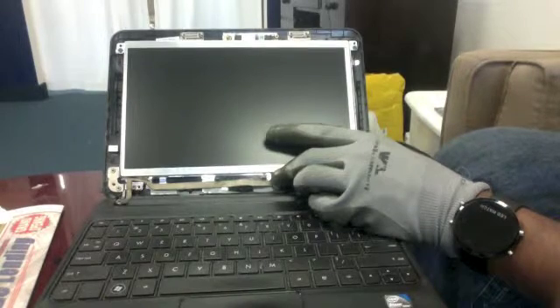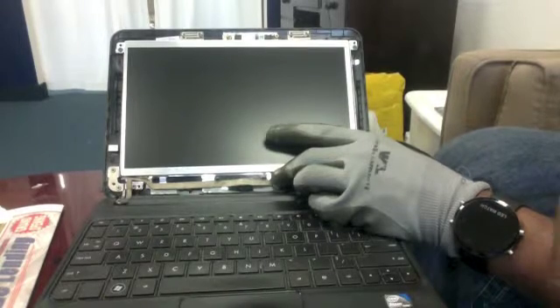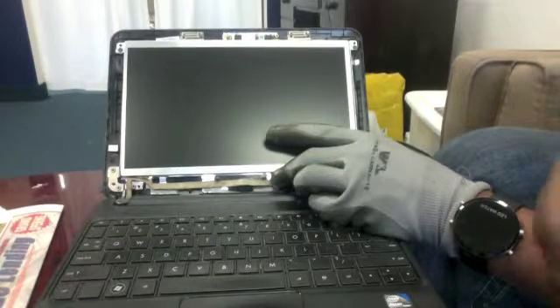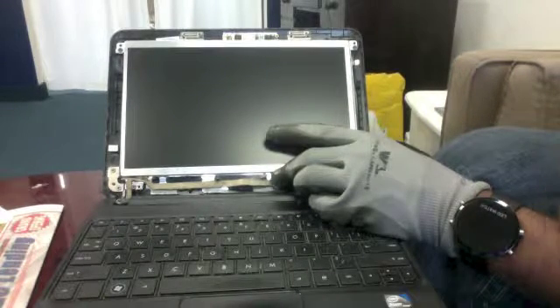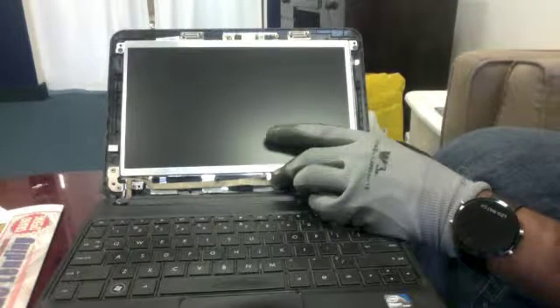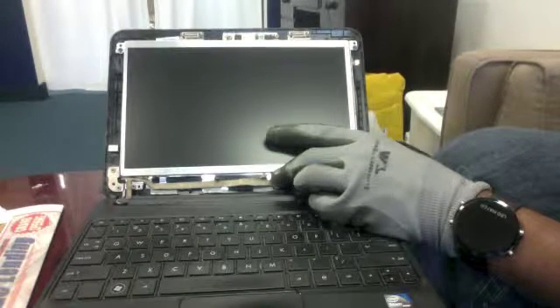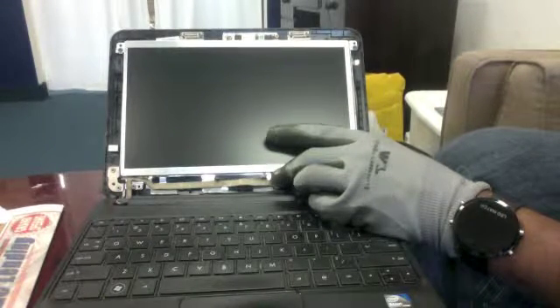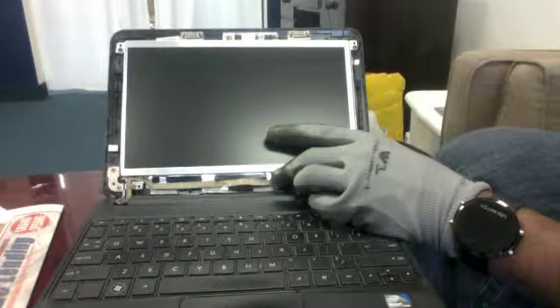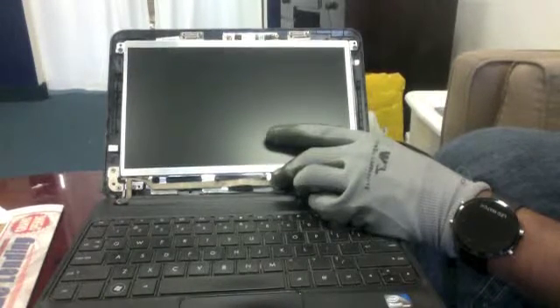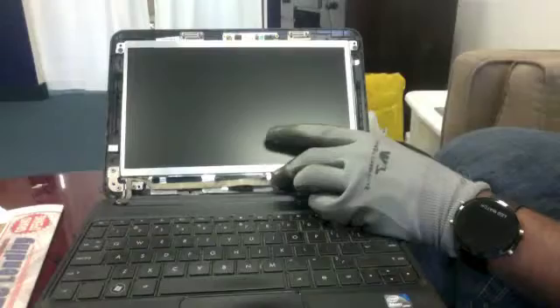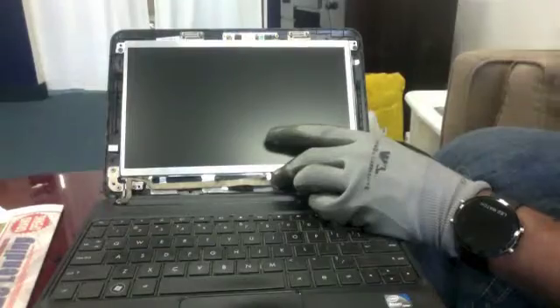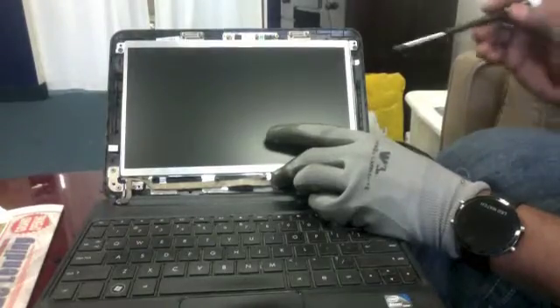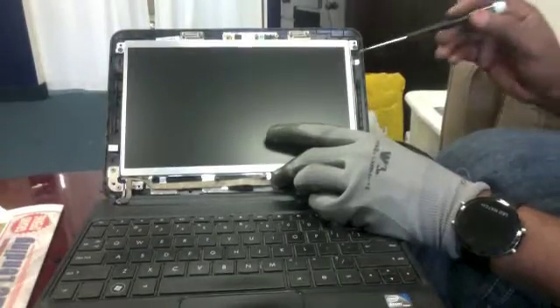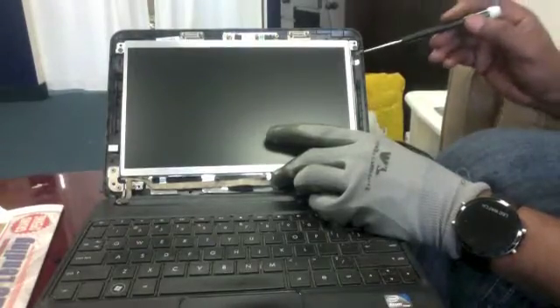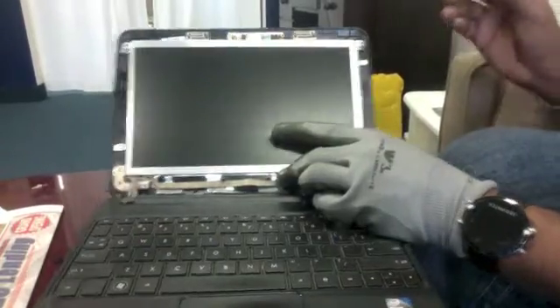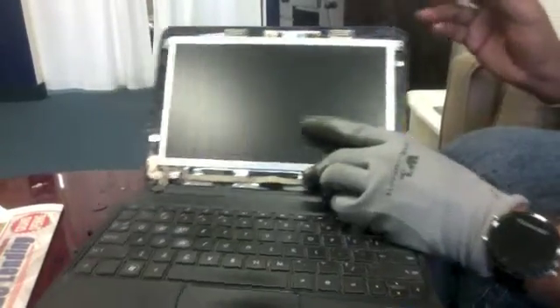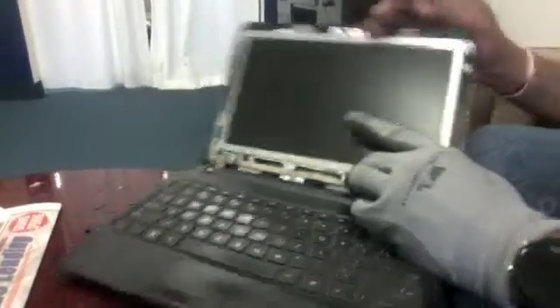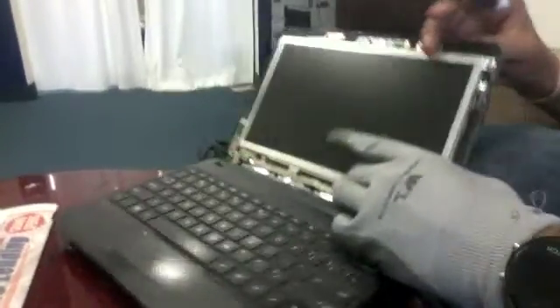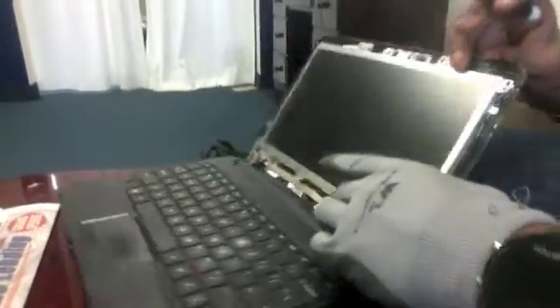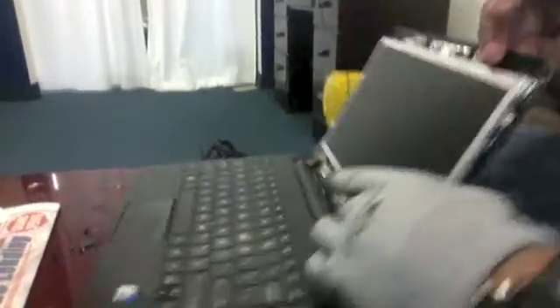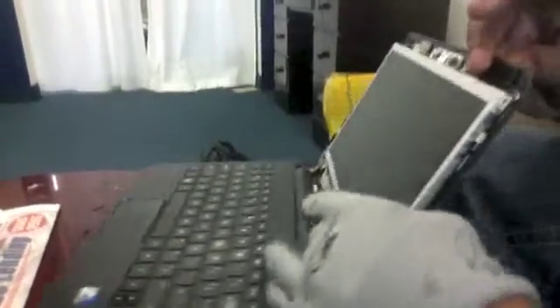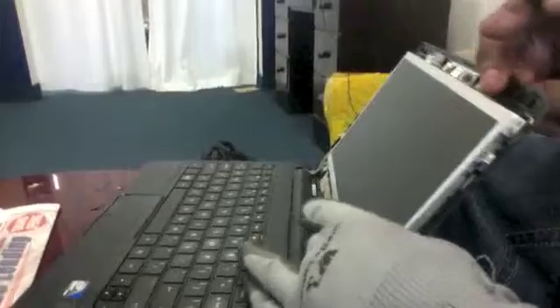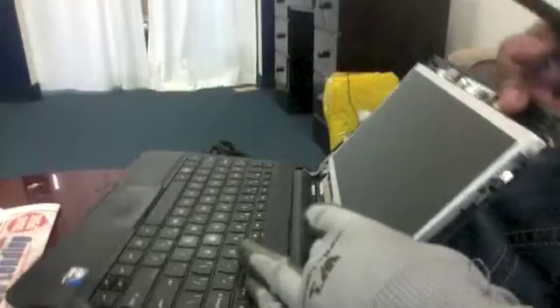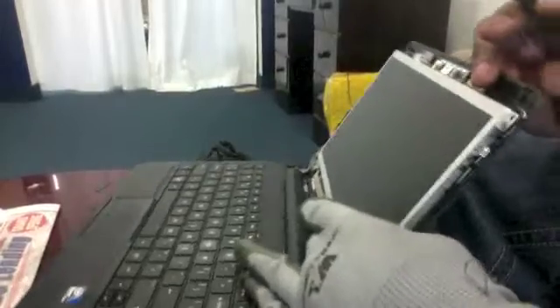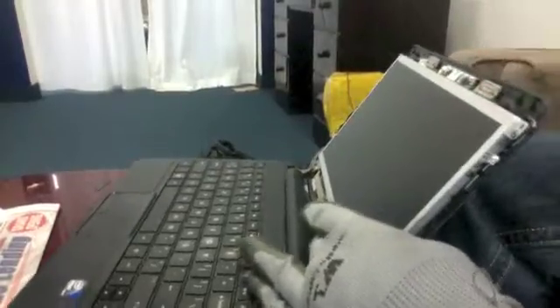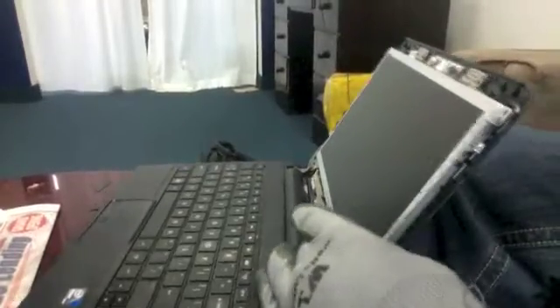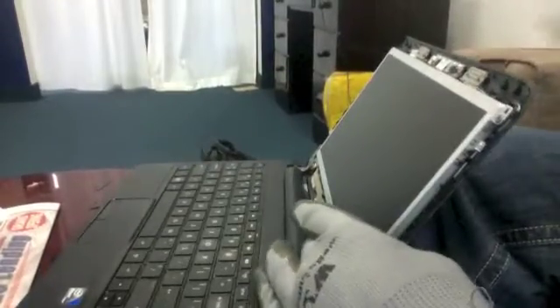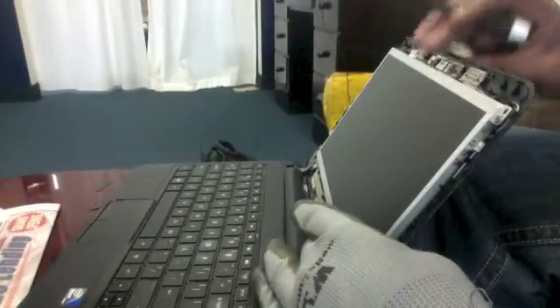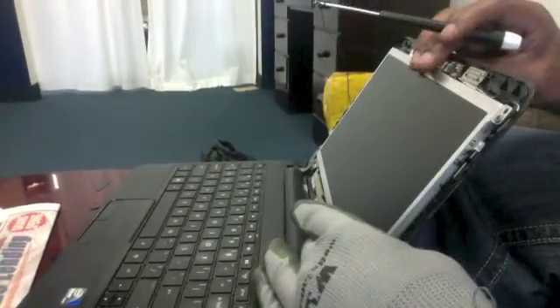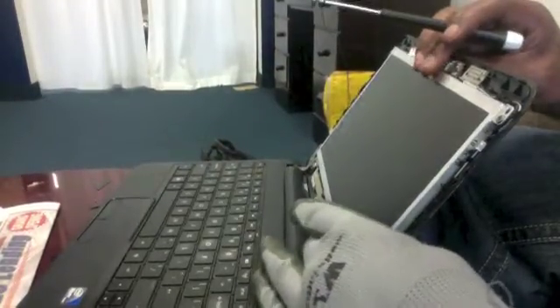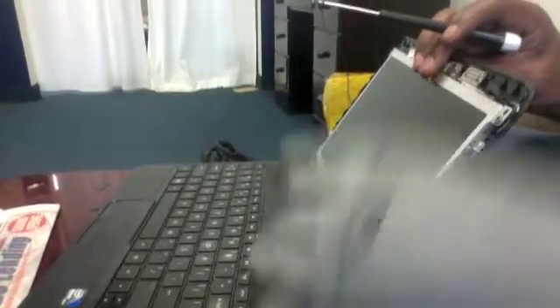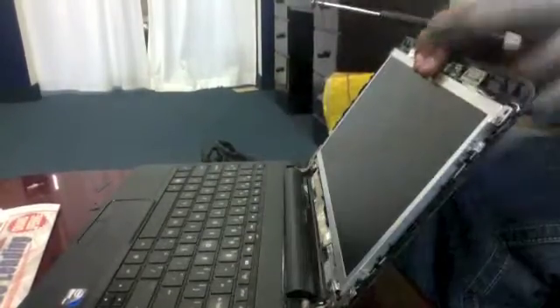Now we will begin inserting the four screws that we removed in the beginning back into their original places to hold the LCD firmly into position. You may need to keep one hand on the LCD to keep it from falling while you are screwing it back into place.